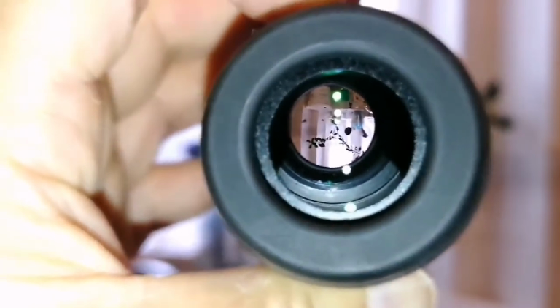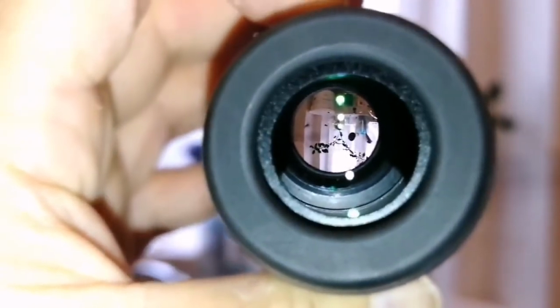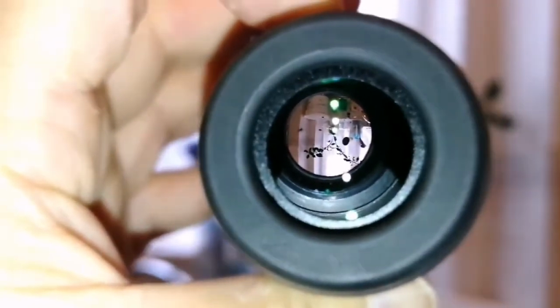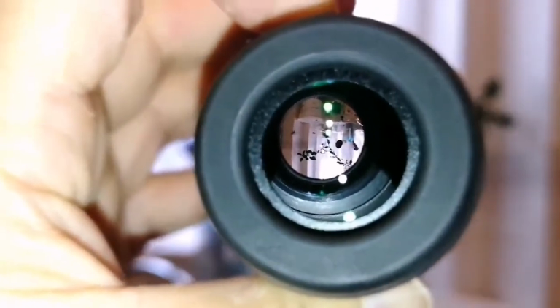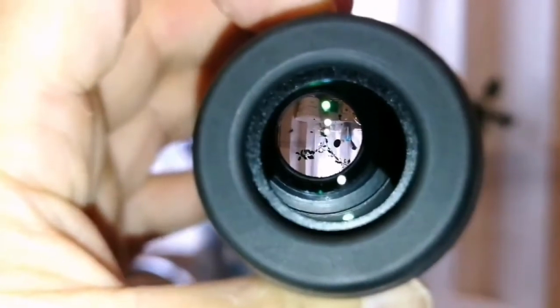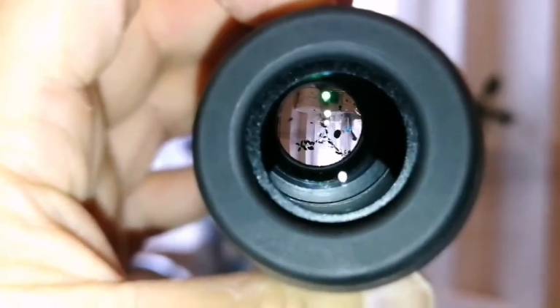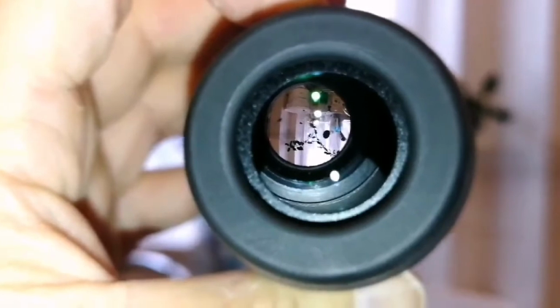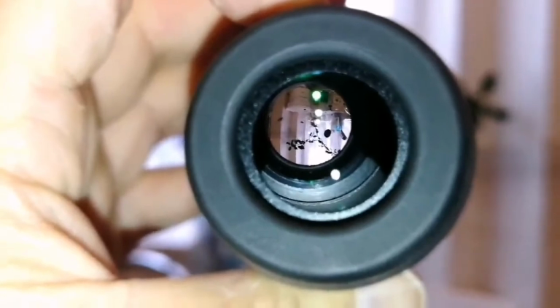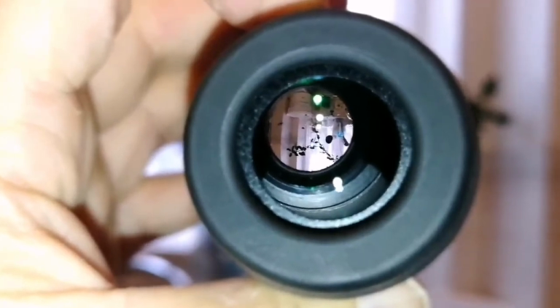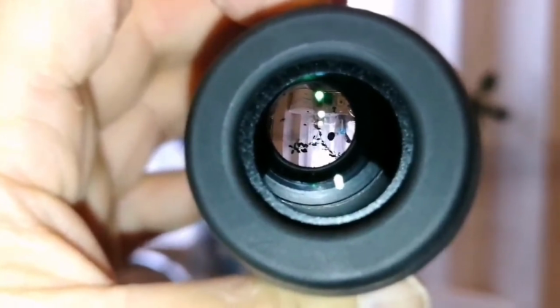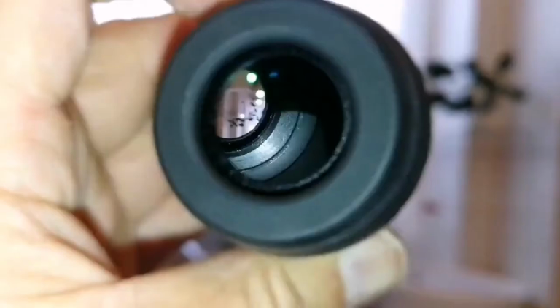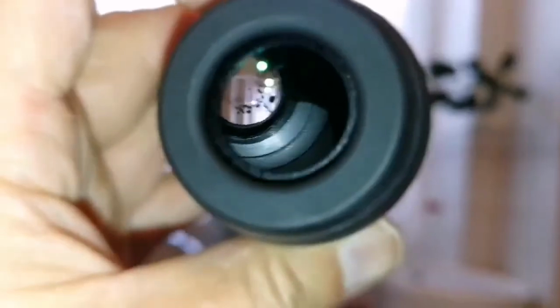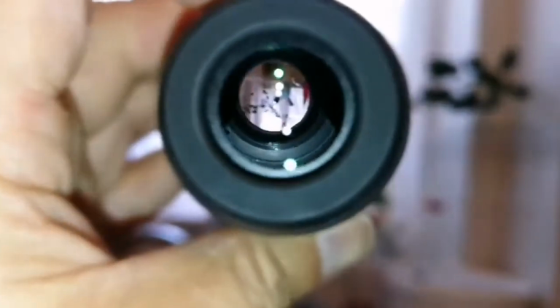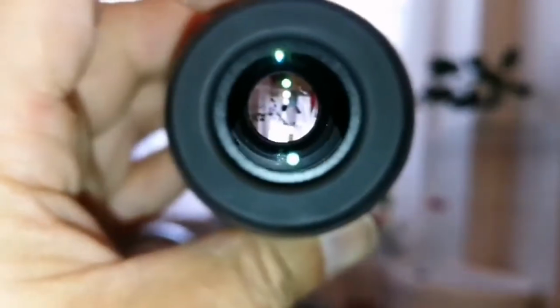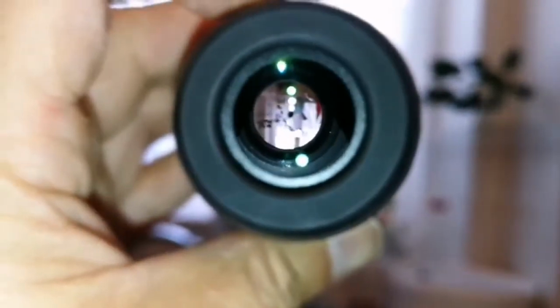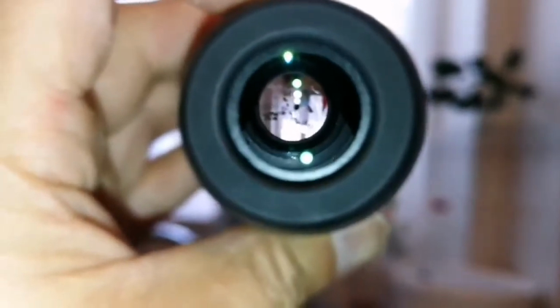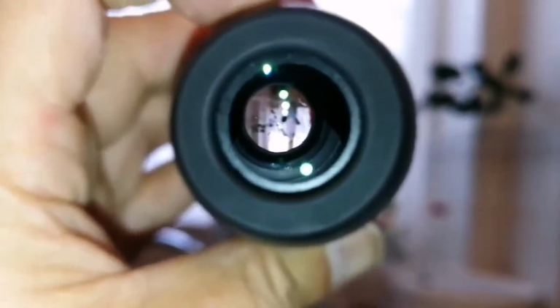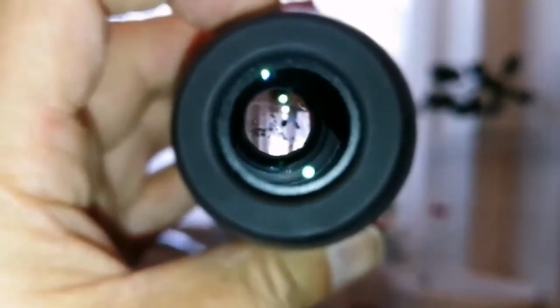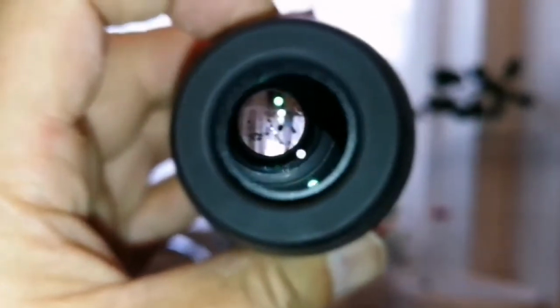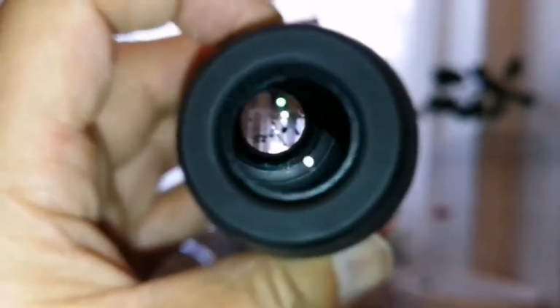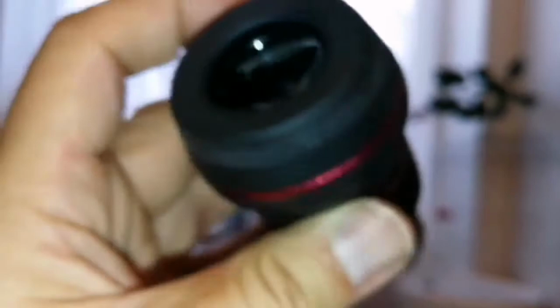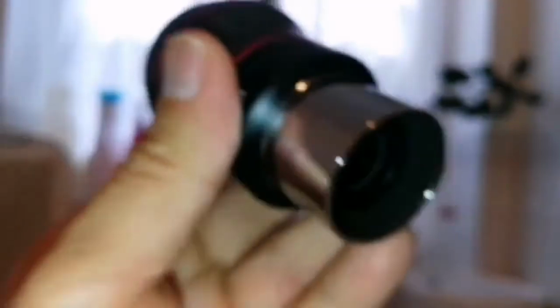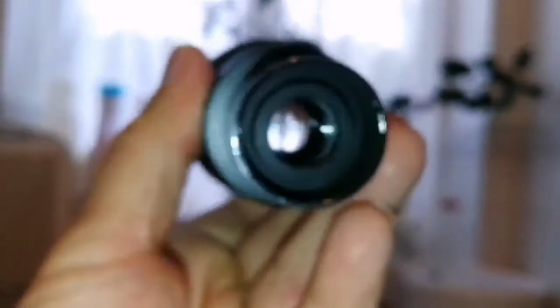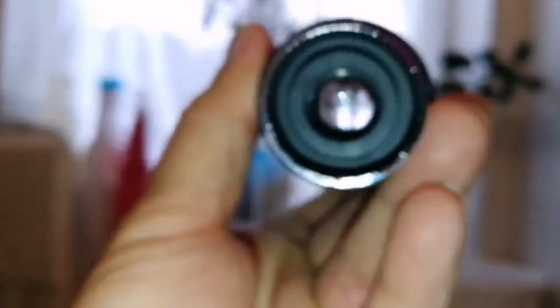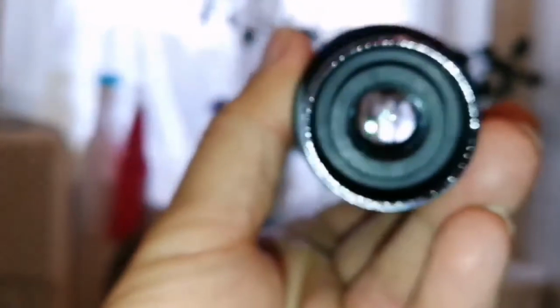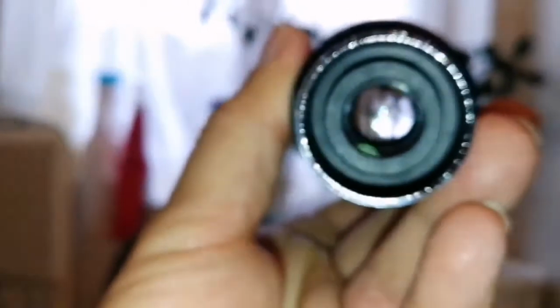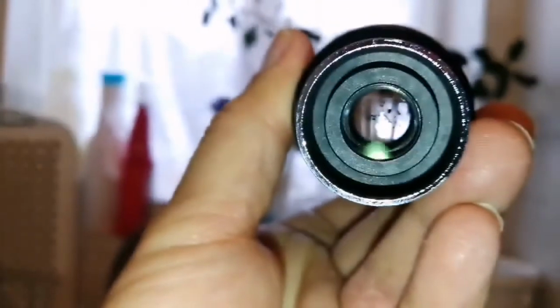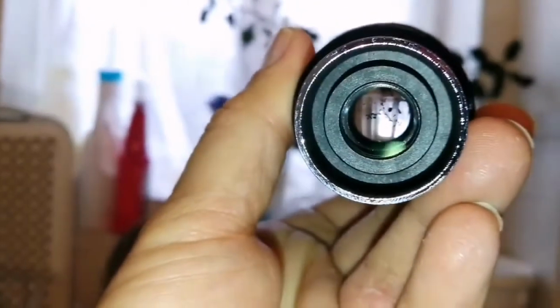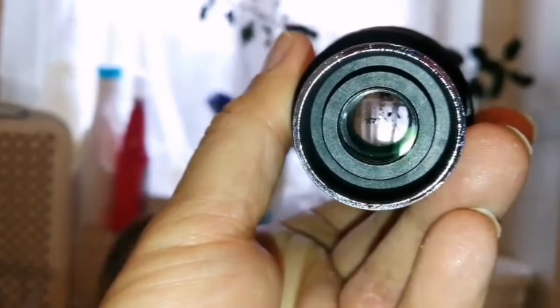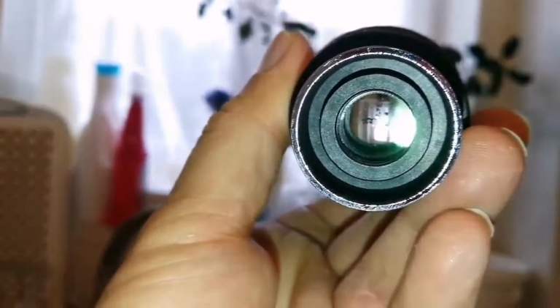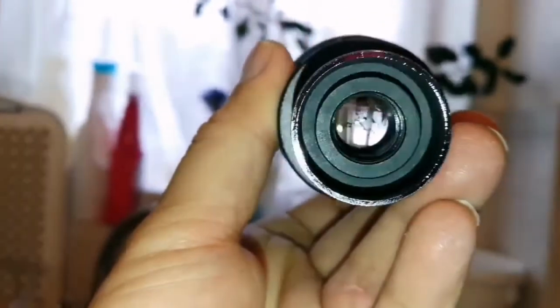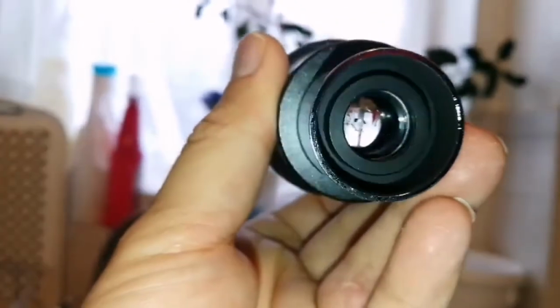Things with really good eye relief — I'm now around two inches away and I can see the field of view. If I look from this side, really nice.